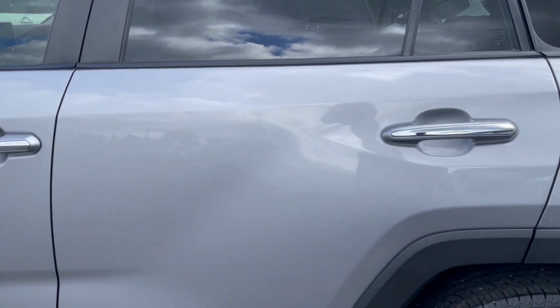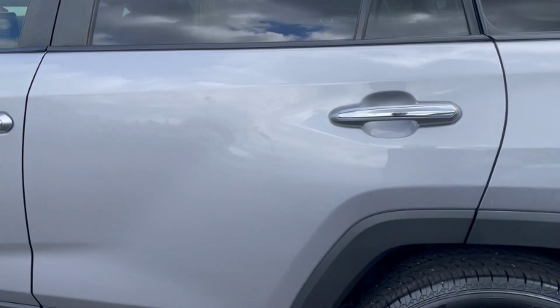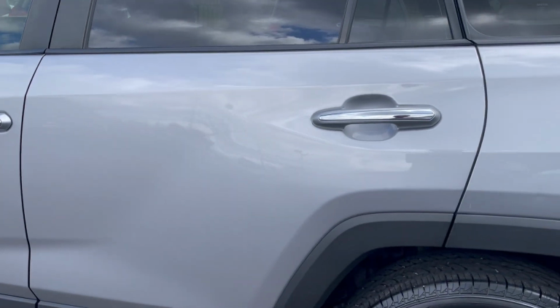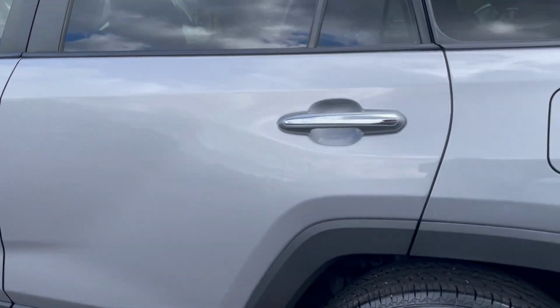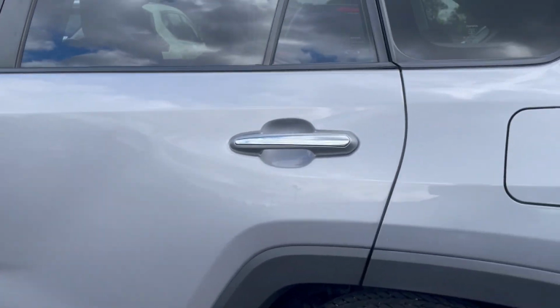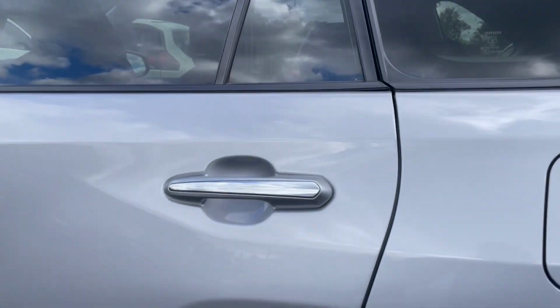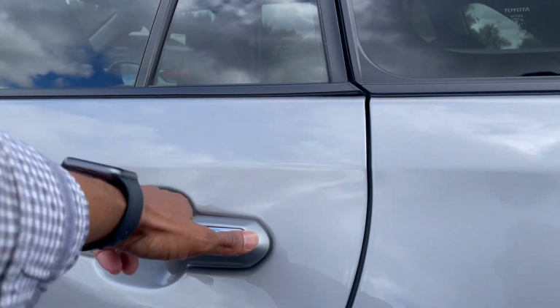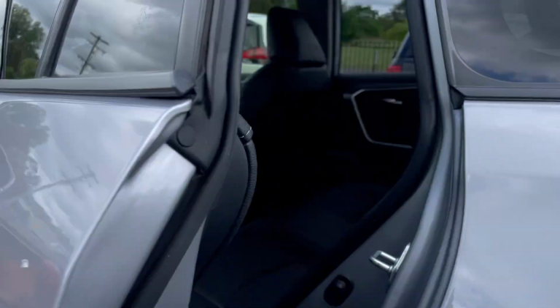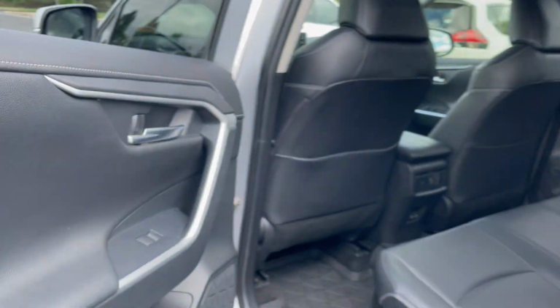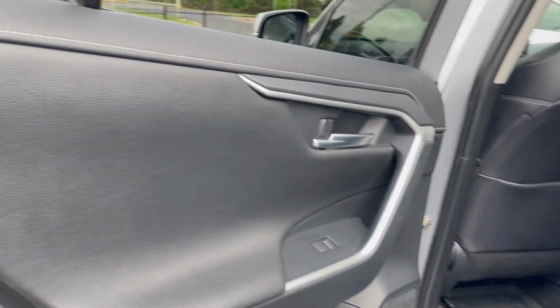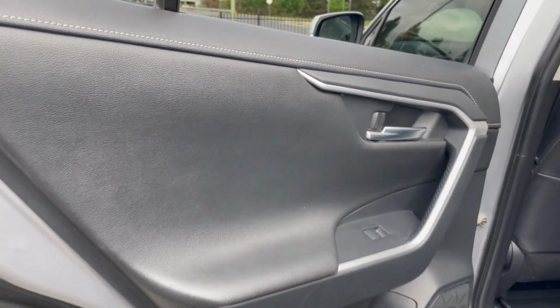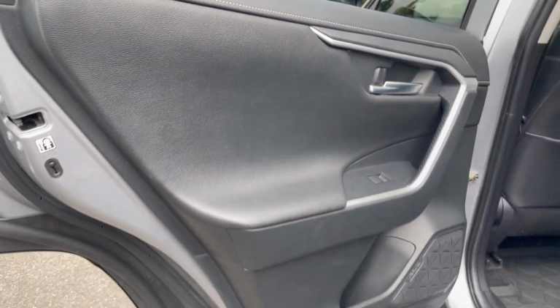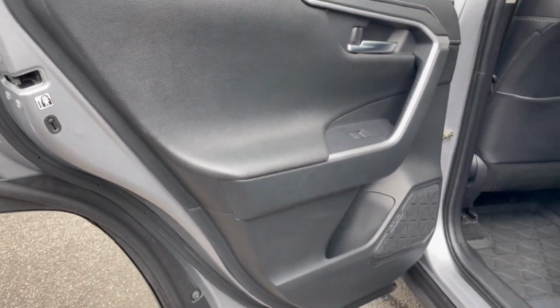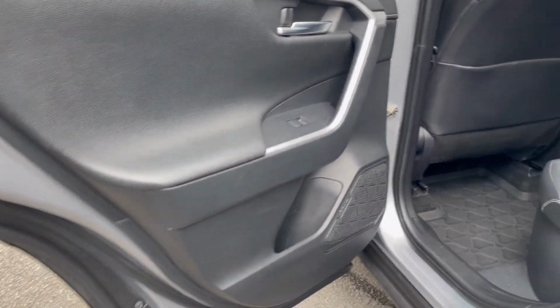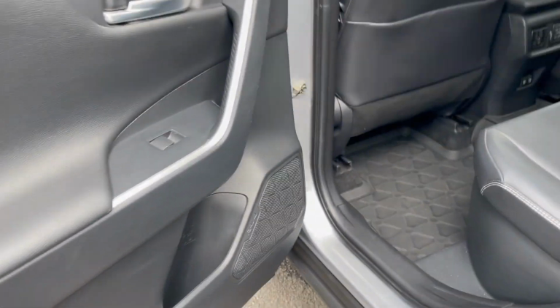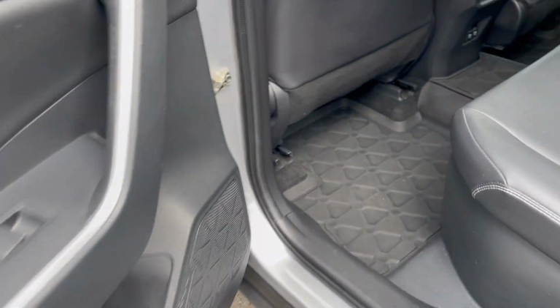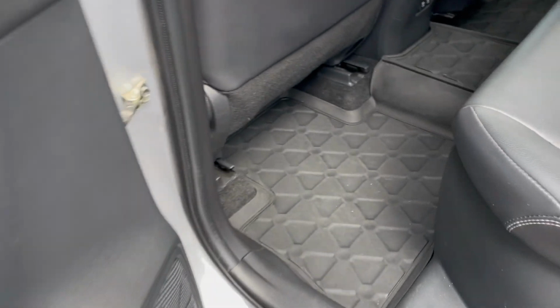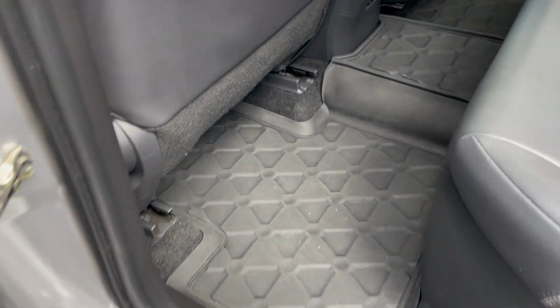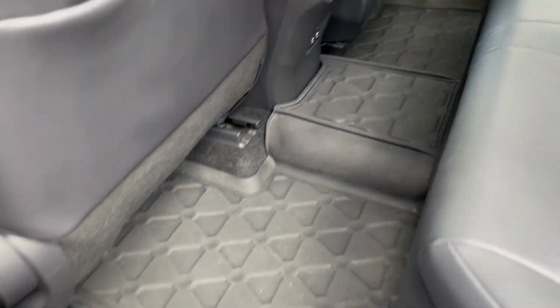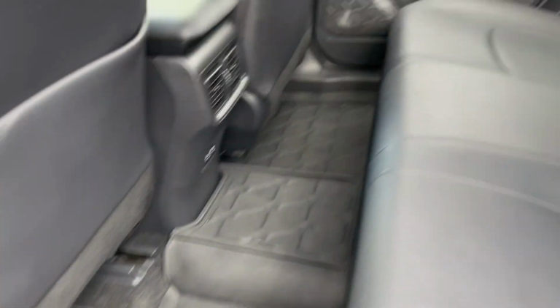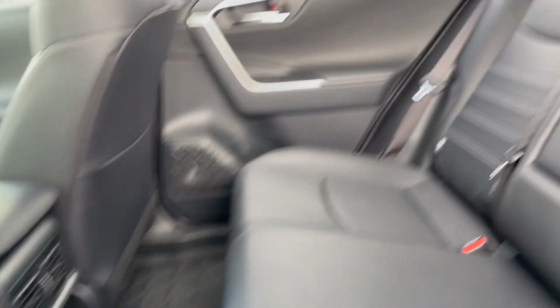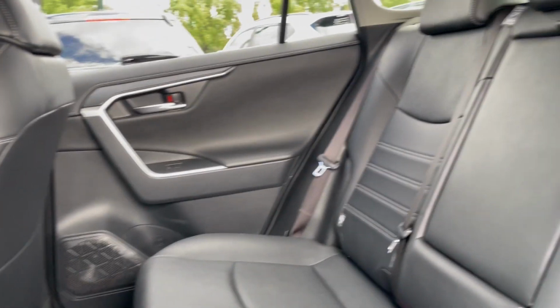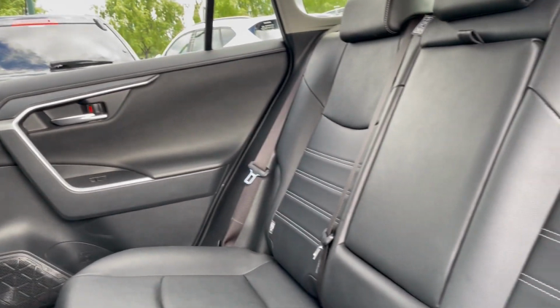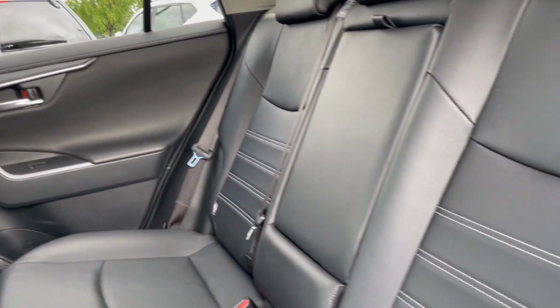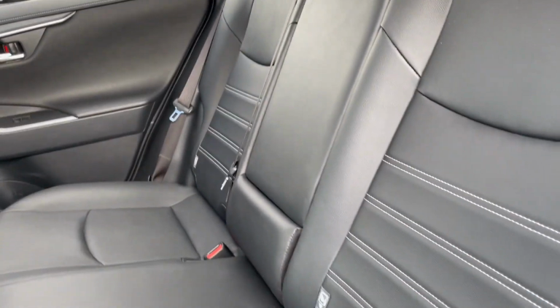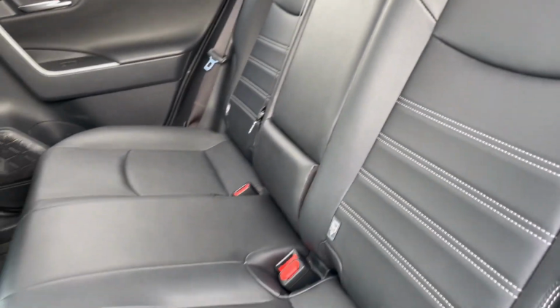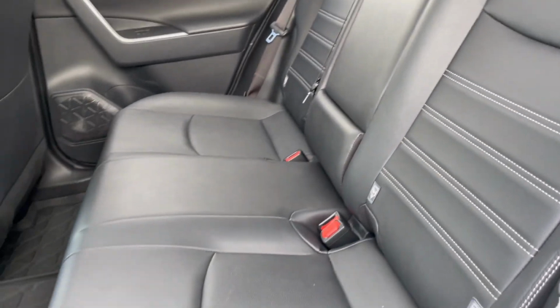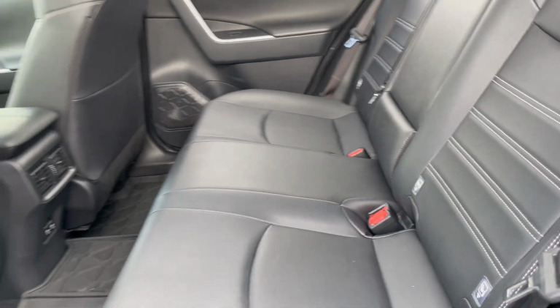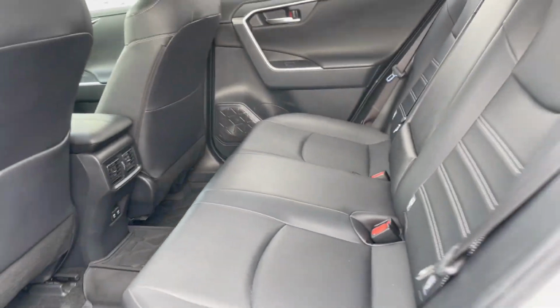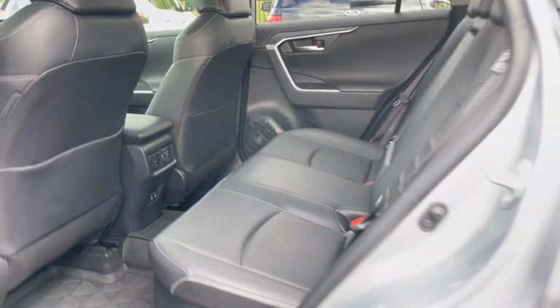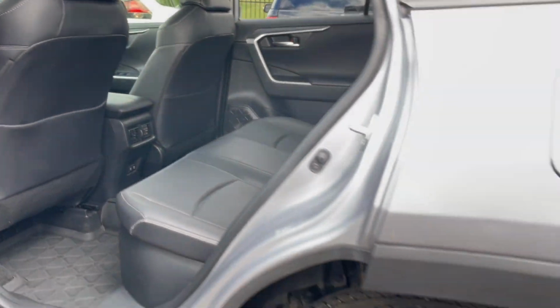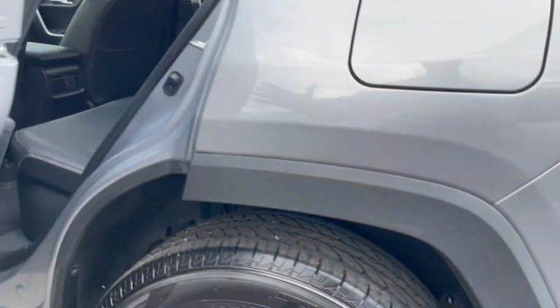Coming to the rear, panel and paint all look to be excellent. Just opening this door up, we have our interior door trim and rubber mat across the back. The back seats are all in excellent condition.